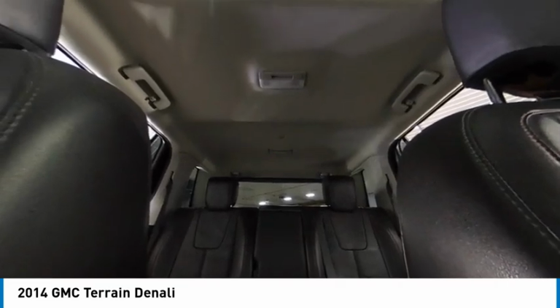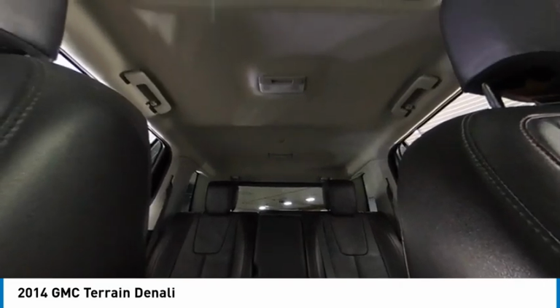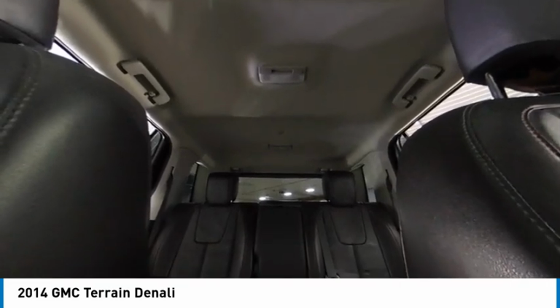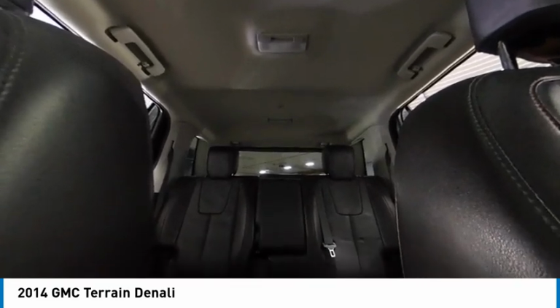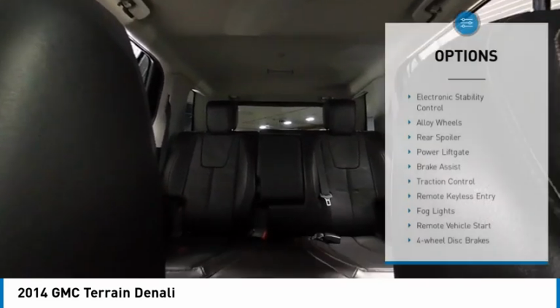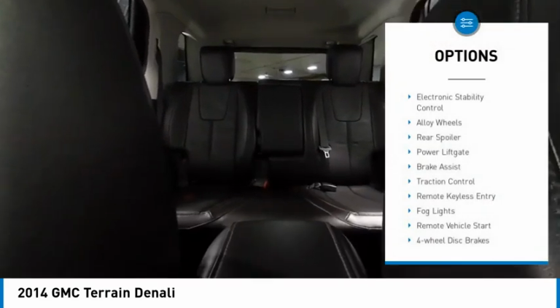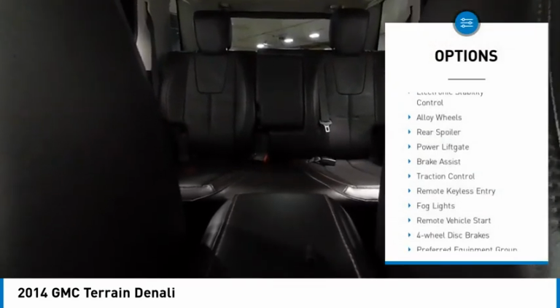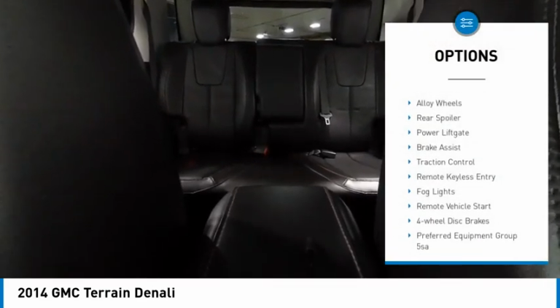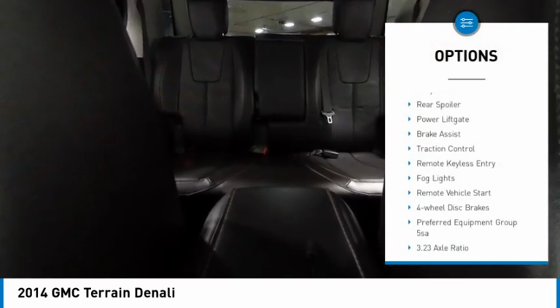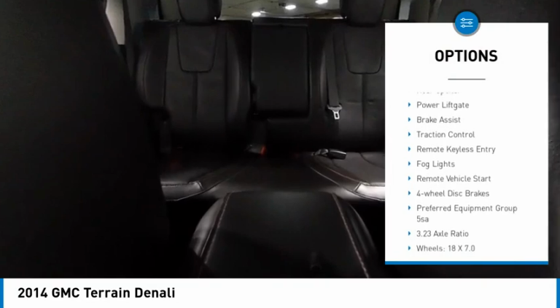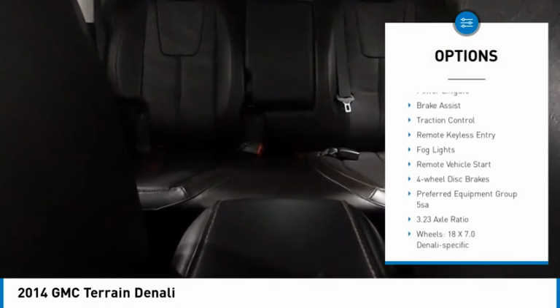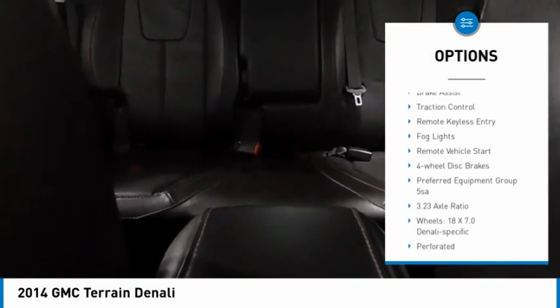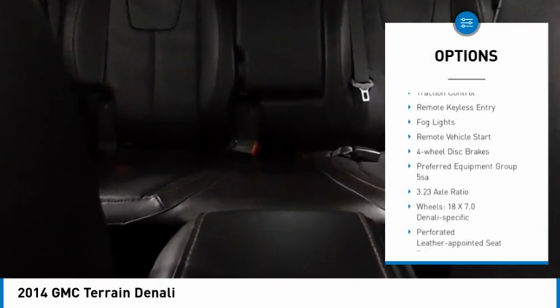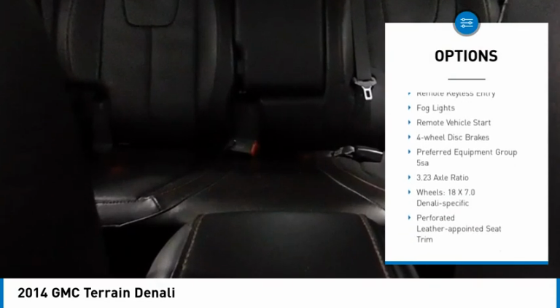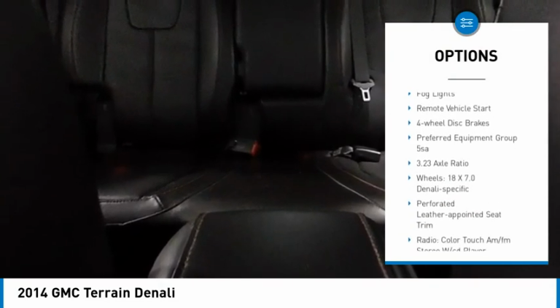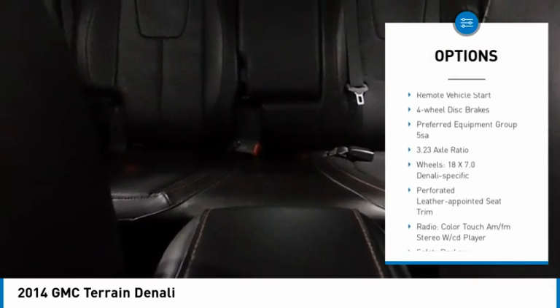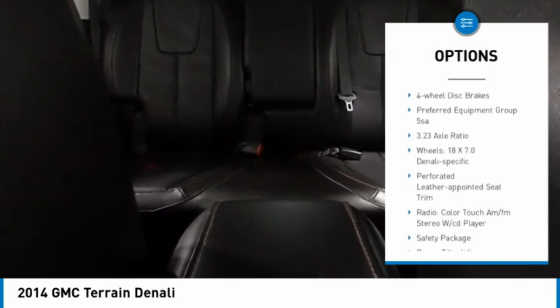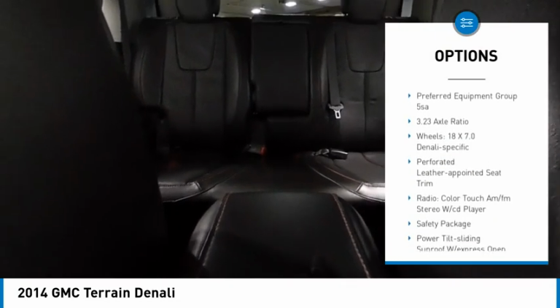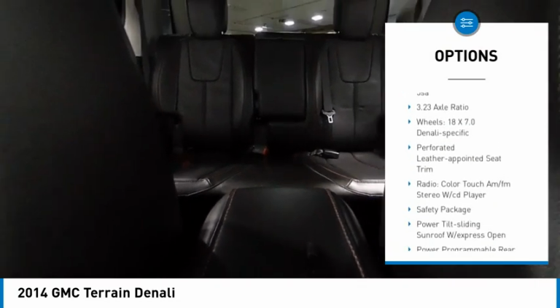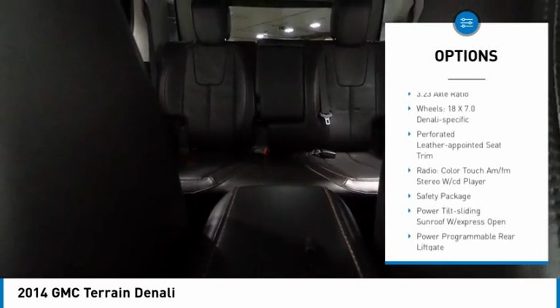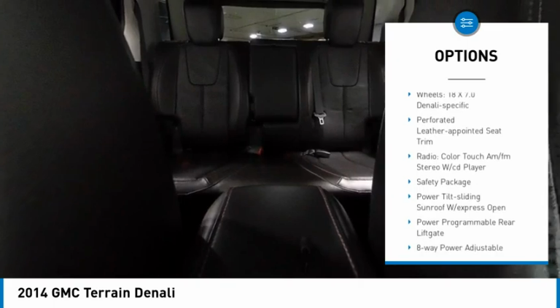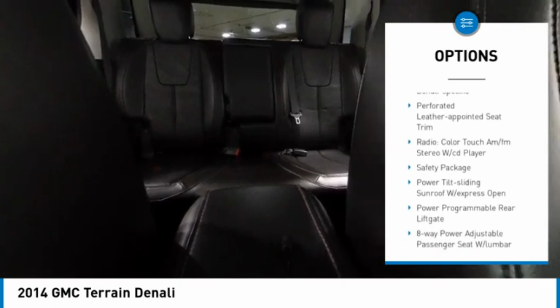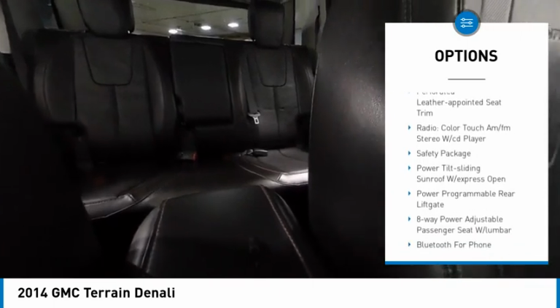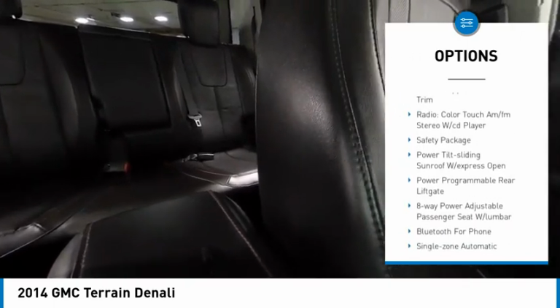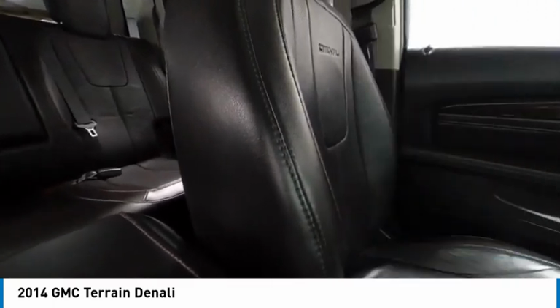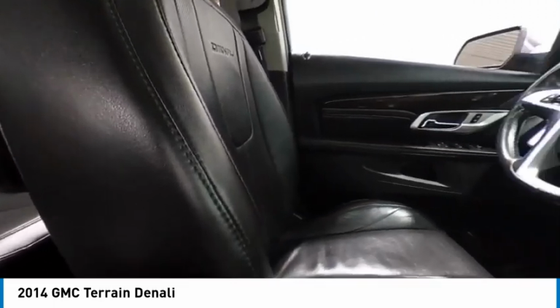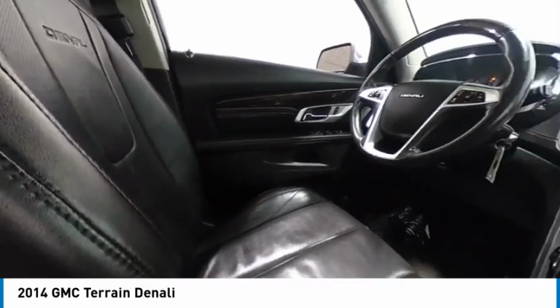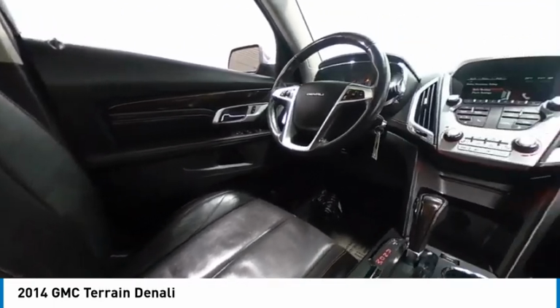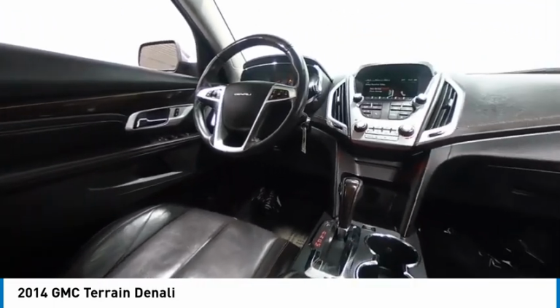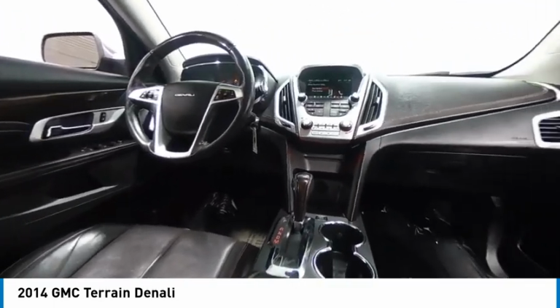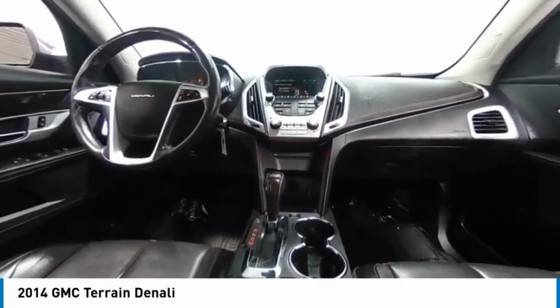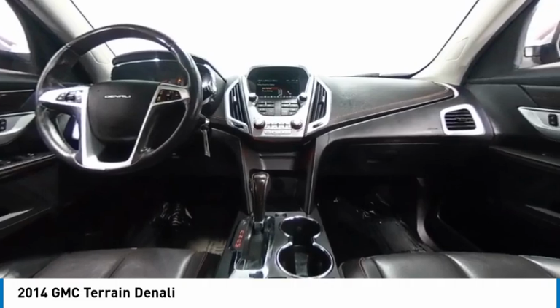Here are some of this vehicle's great options: electronic stability control, alloy wheels, rear spoiler, power lift gate, brake assist, traction control, remote keyless entry, fog lights, remote vehicle start, and four-wheel disc brakes.